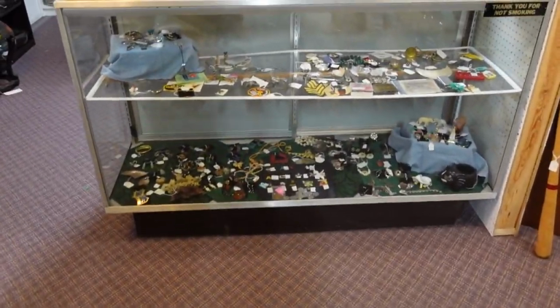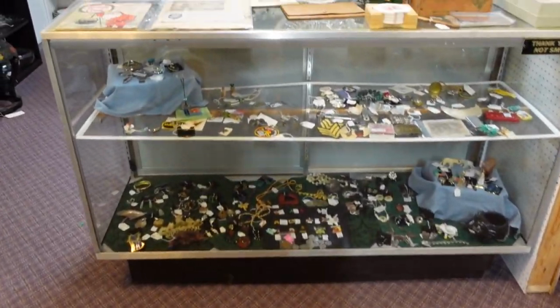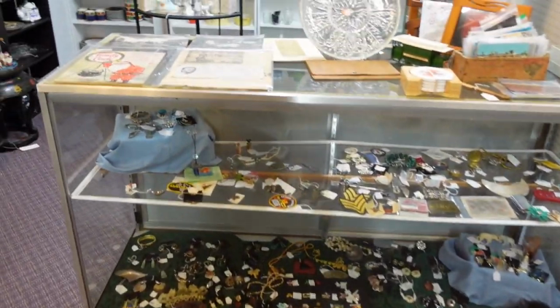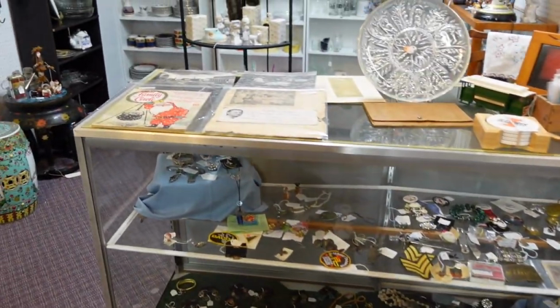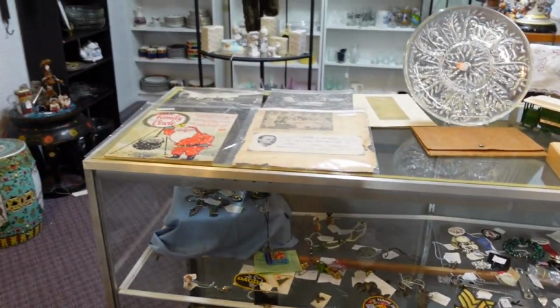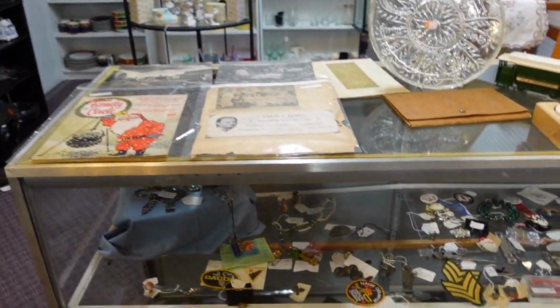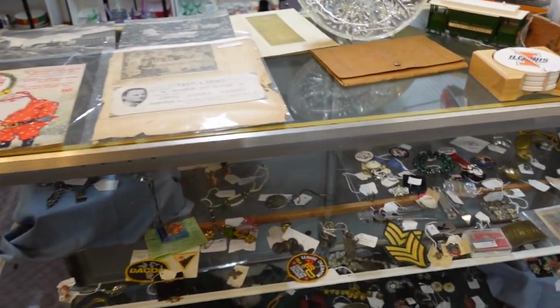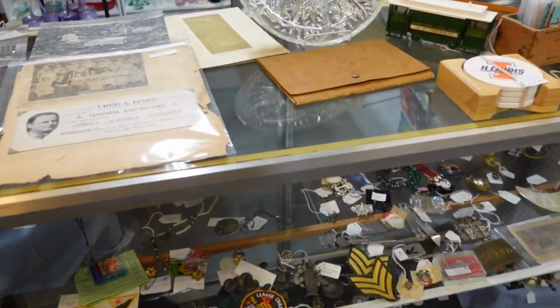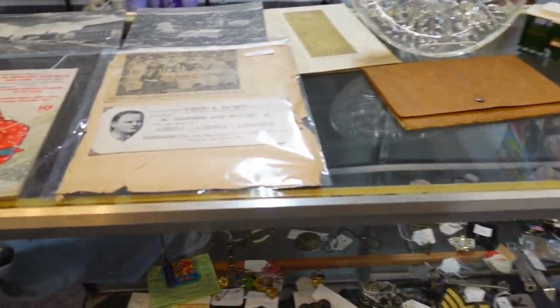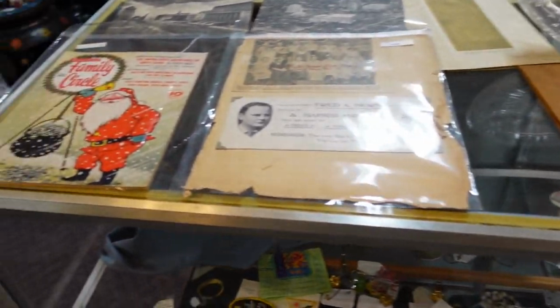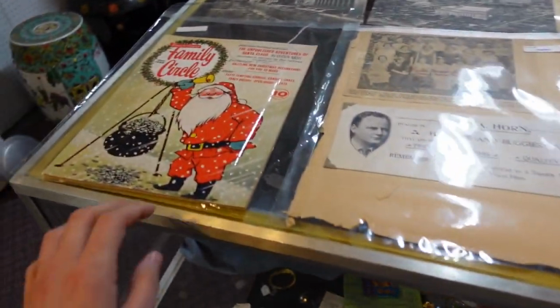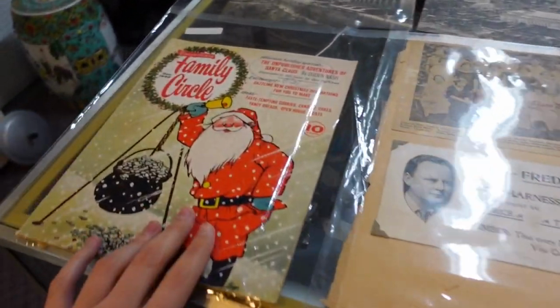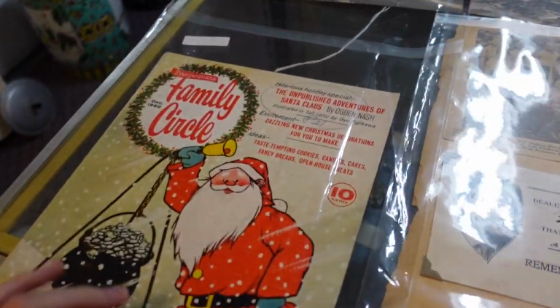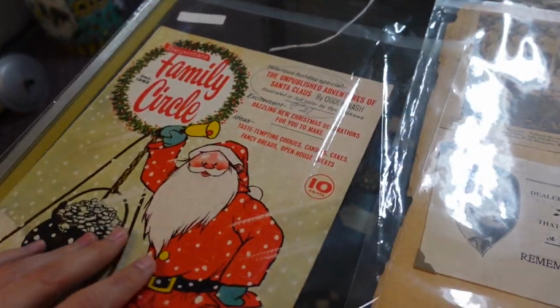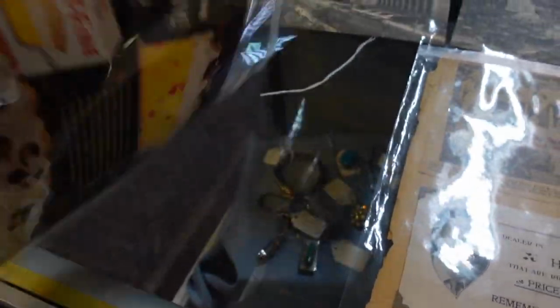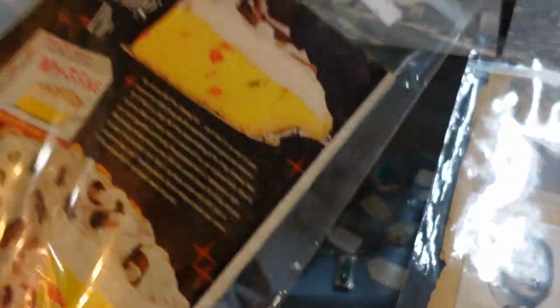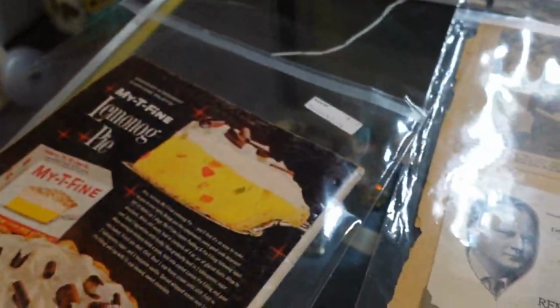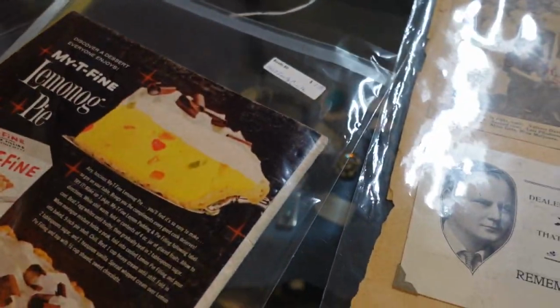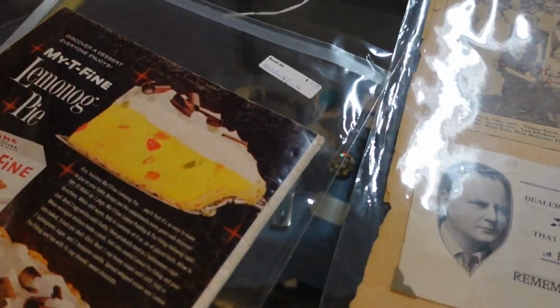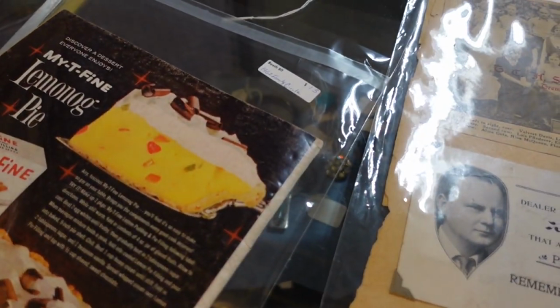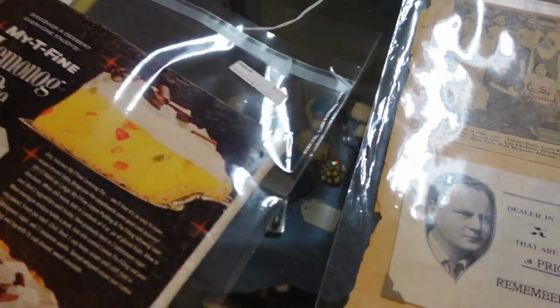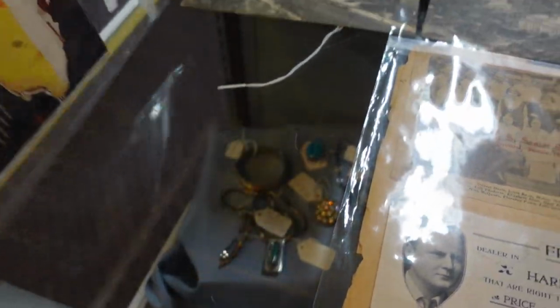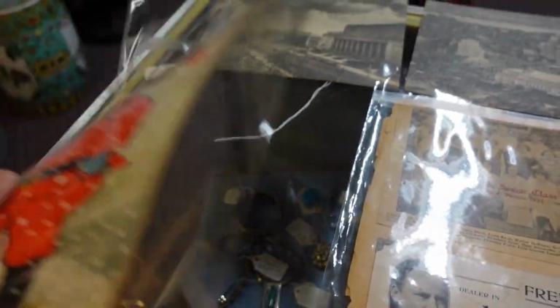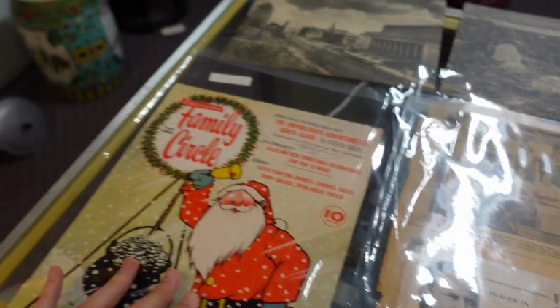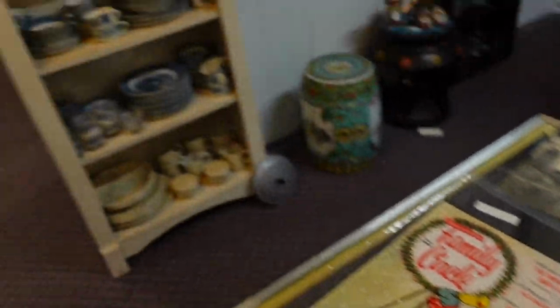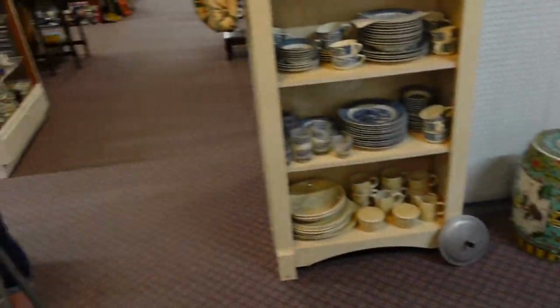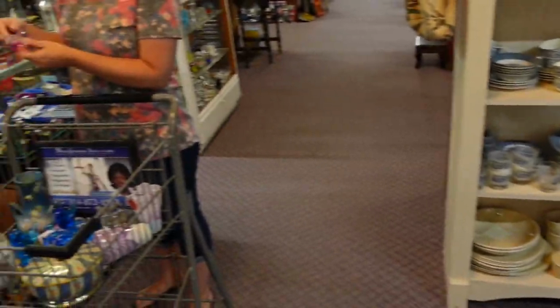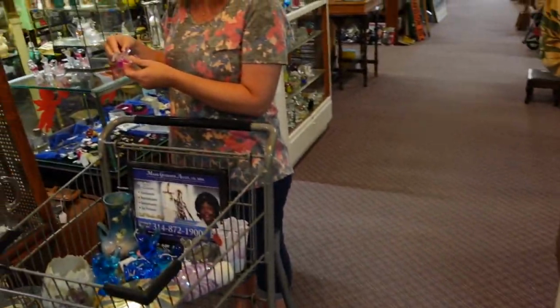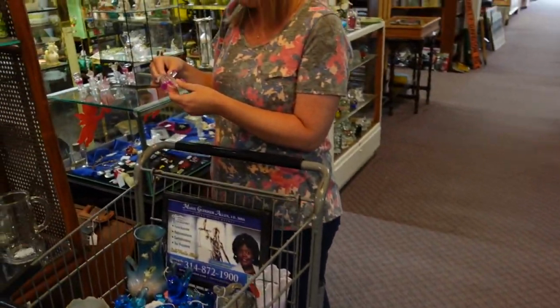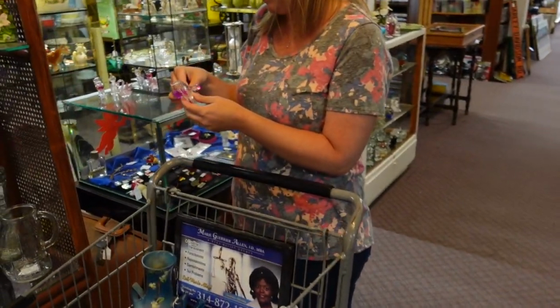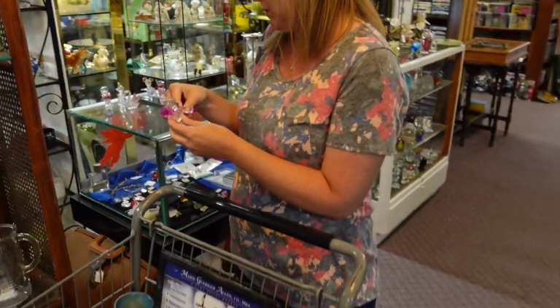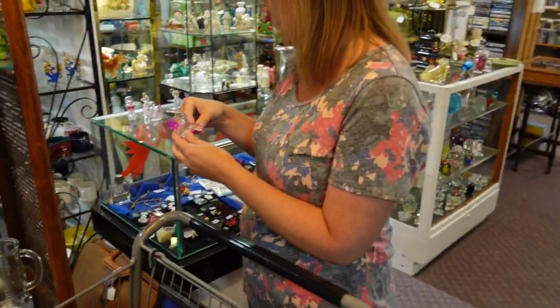Crystal pets? They're called crystal pets, but they're made of acrylic though.